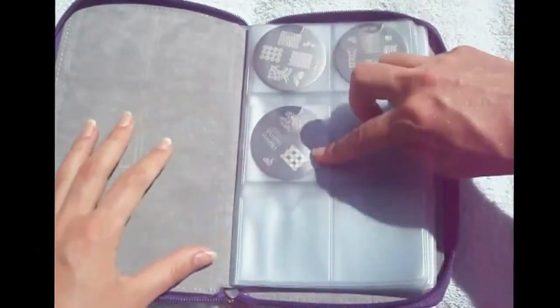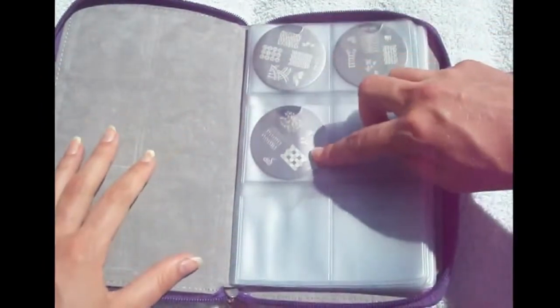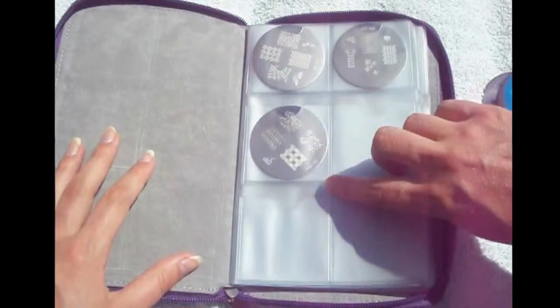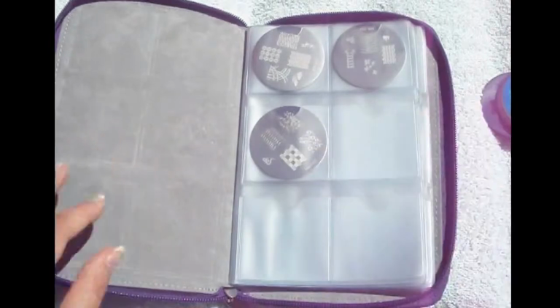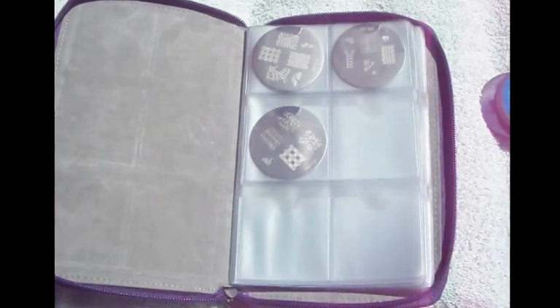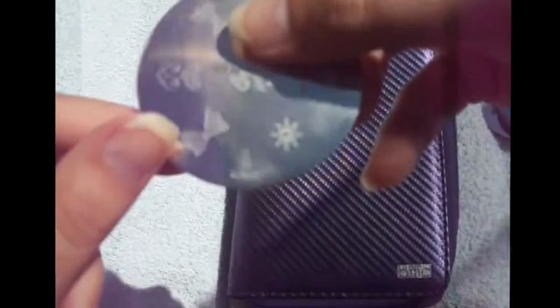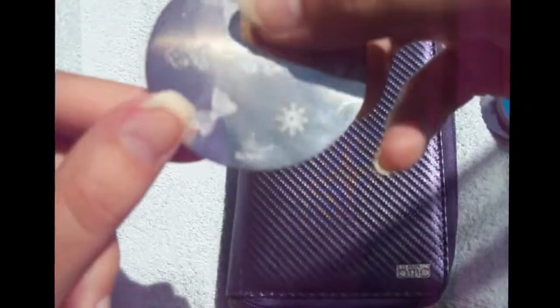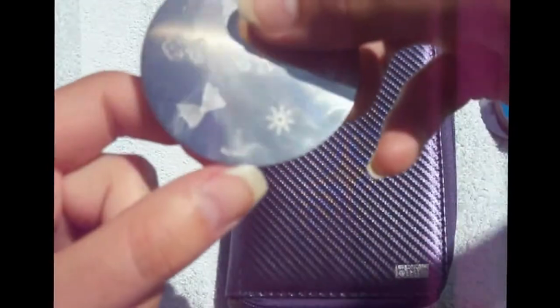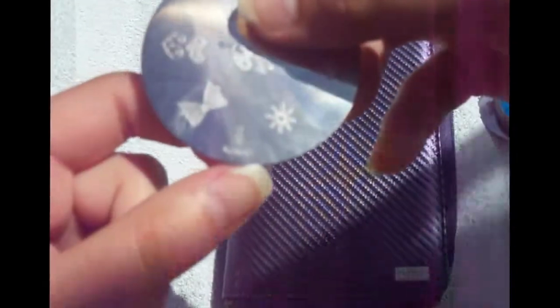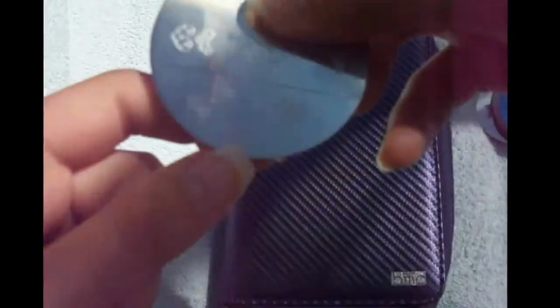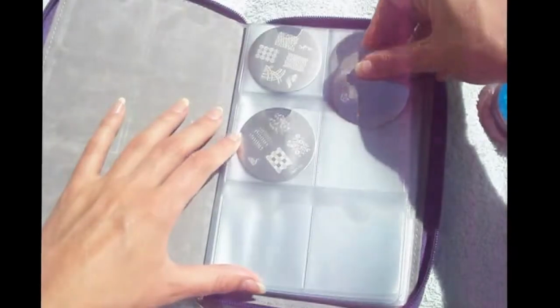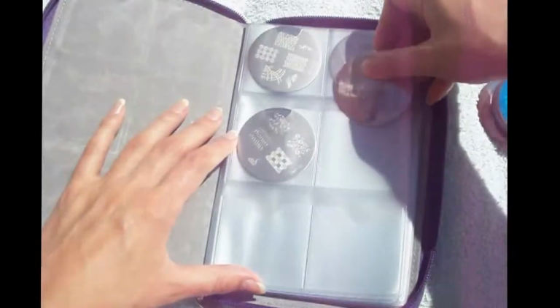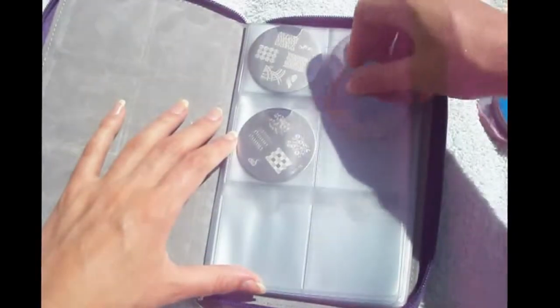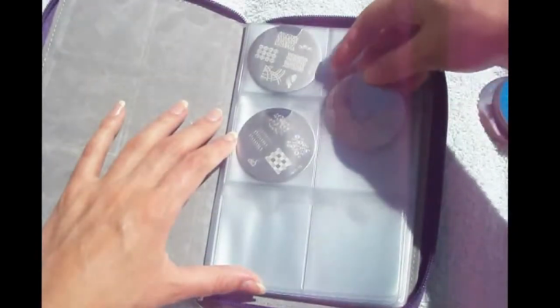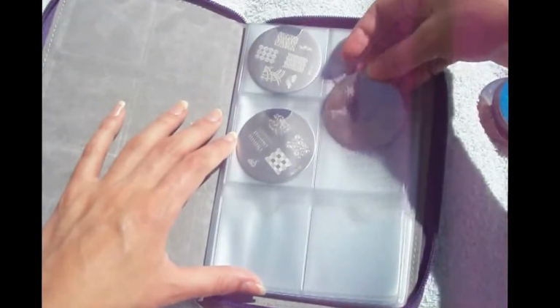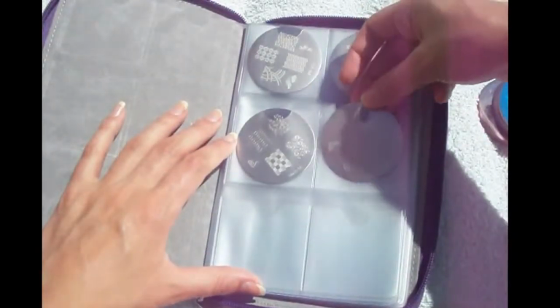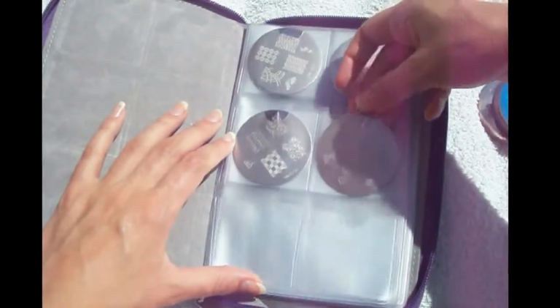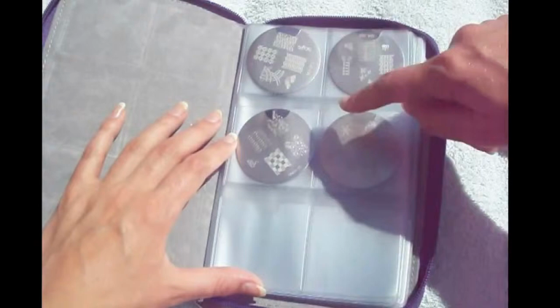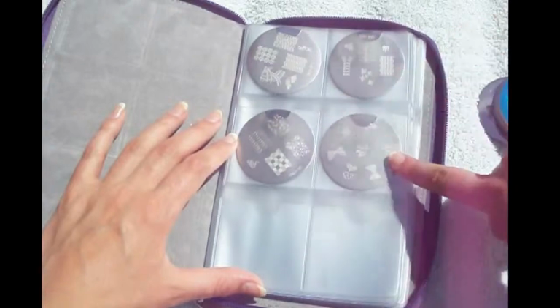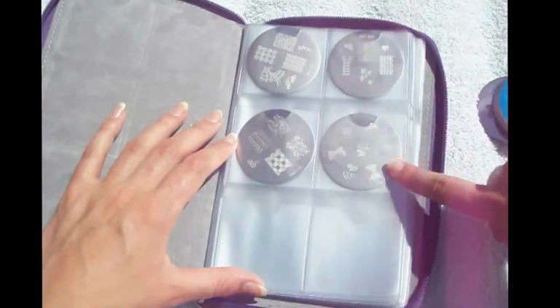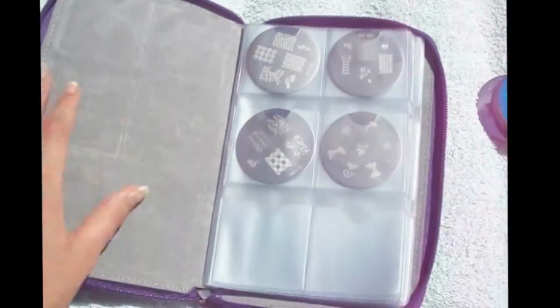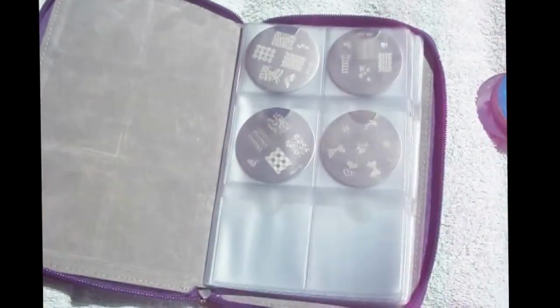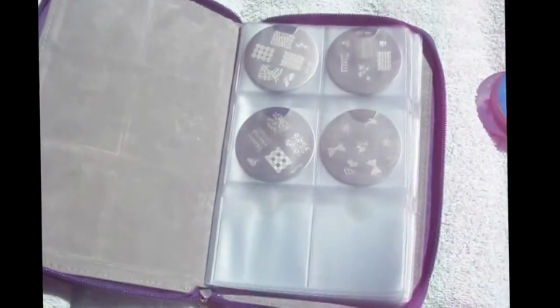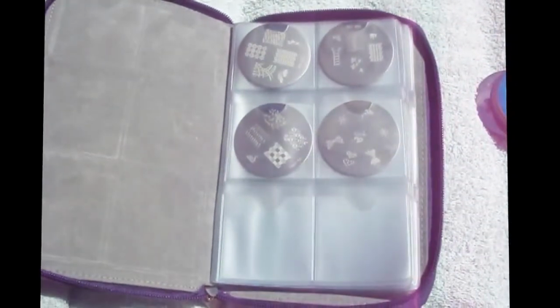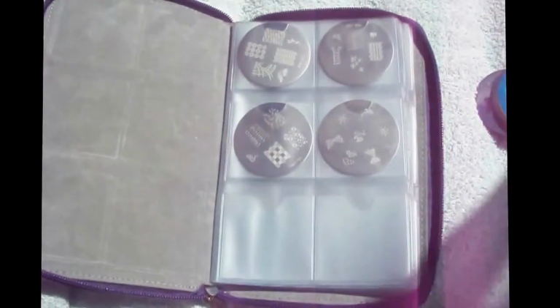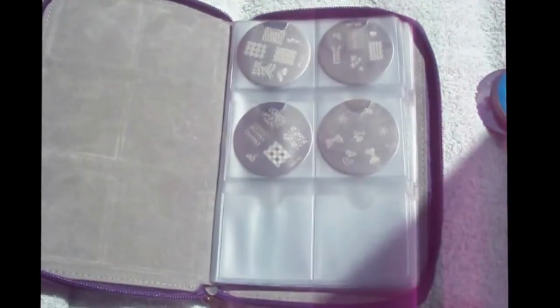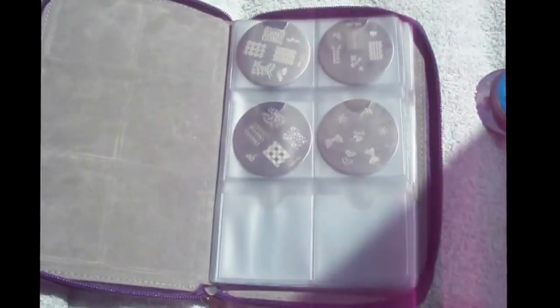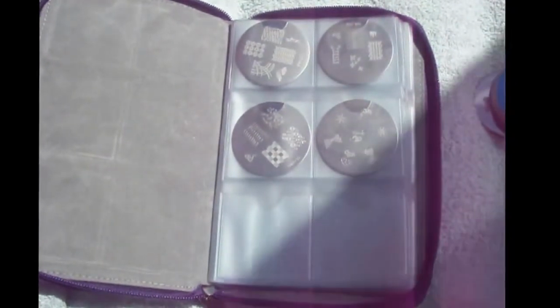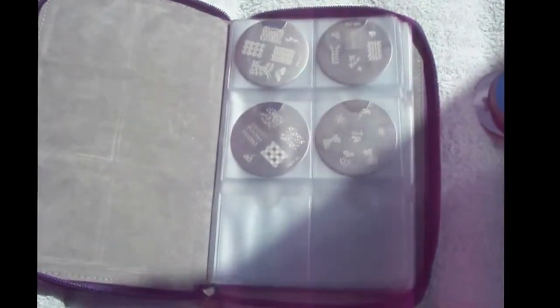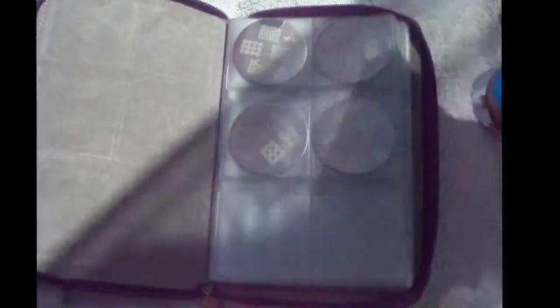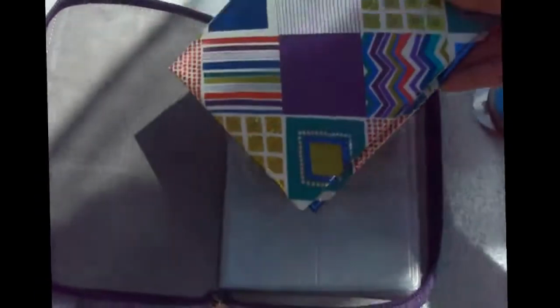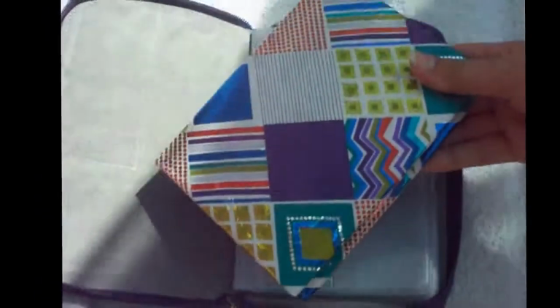I'll show you how I organize mine later. This is one of my favorite conad plates — it has the cutest bows and I love those snowflakes. I can never have enough snowflake images.